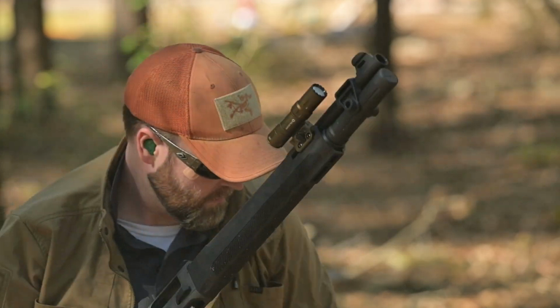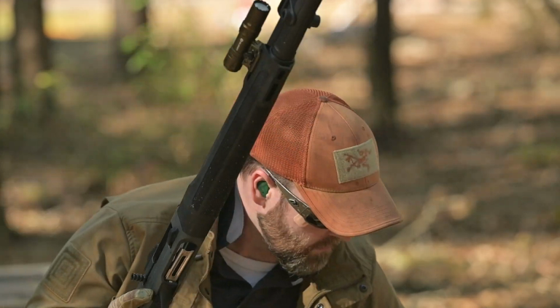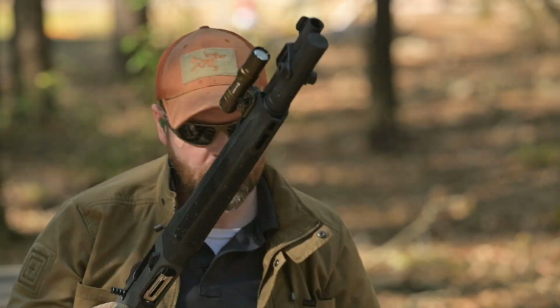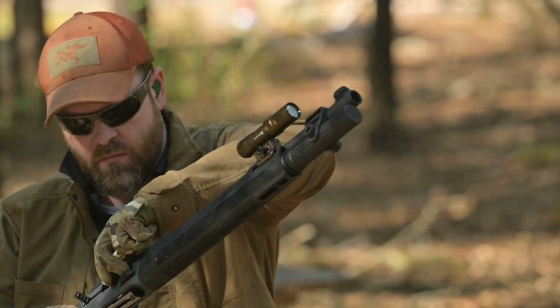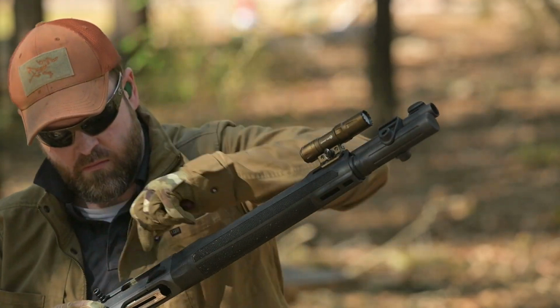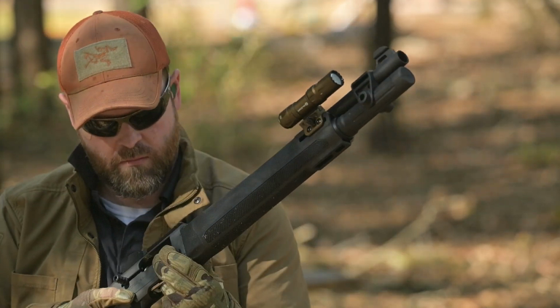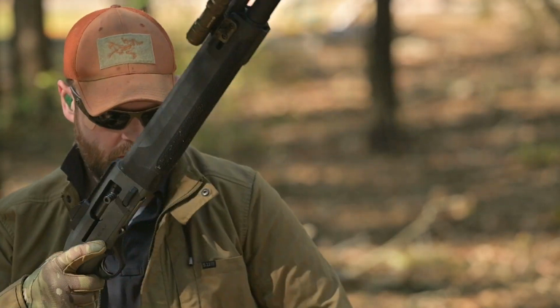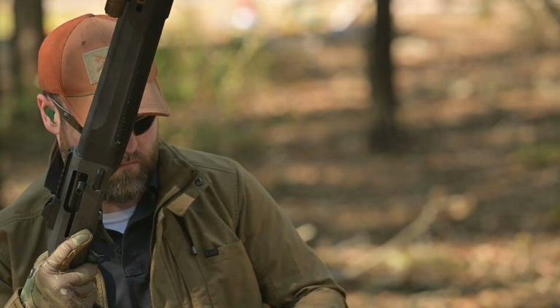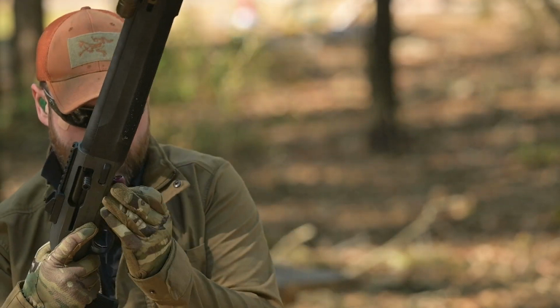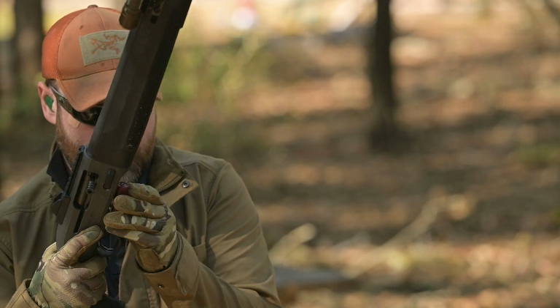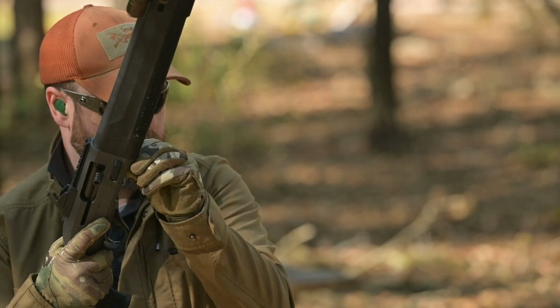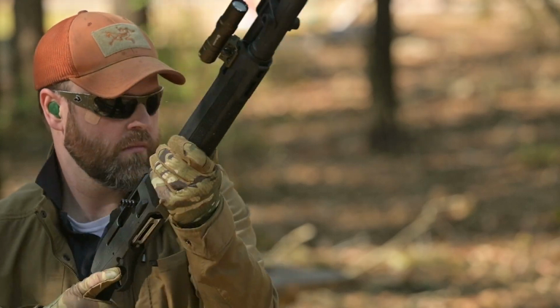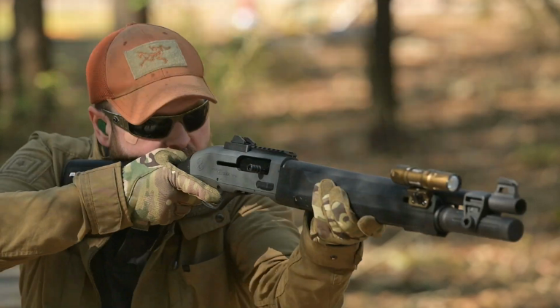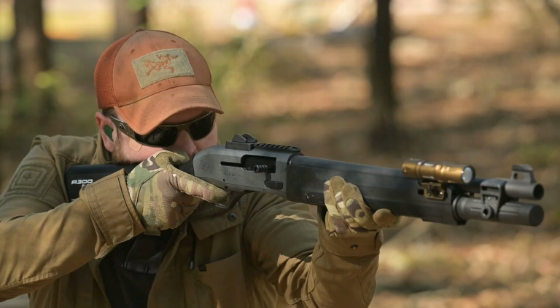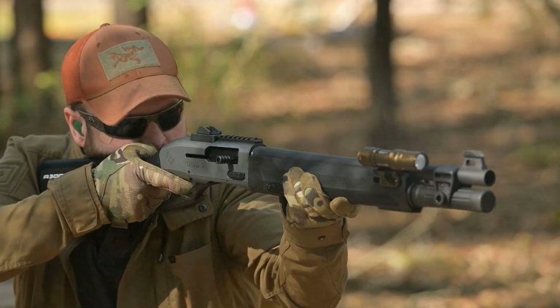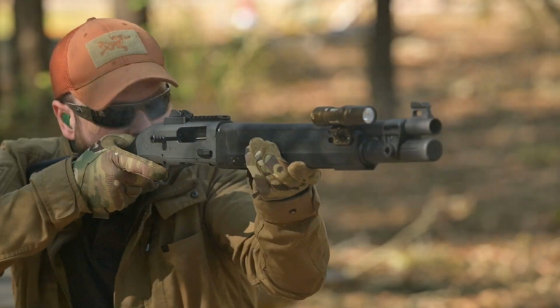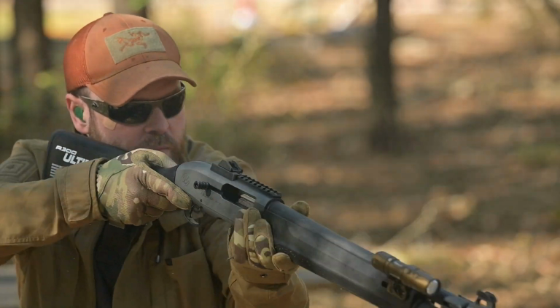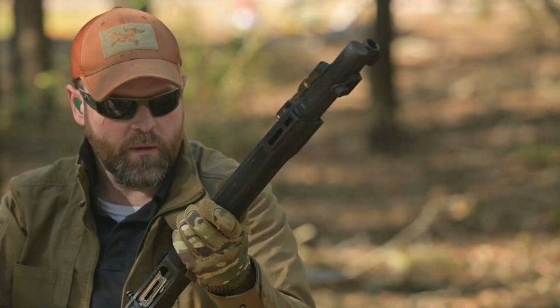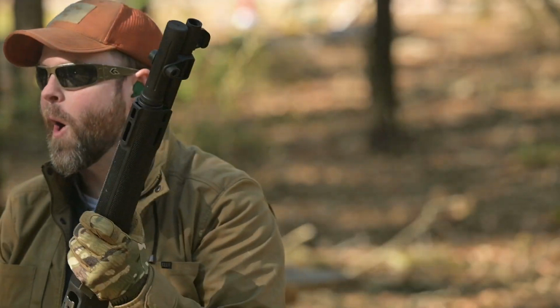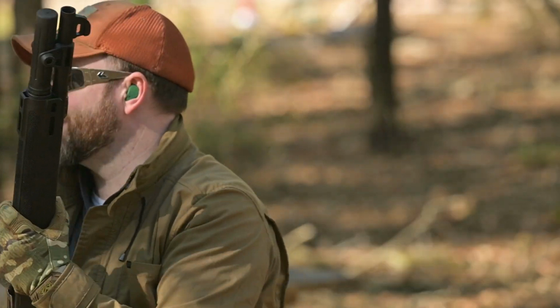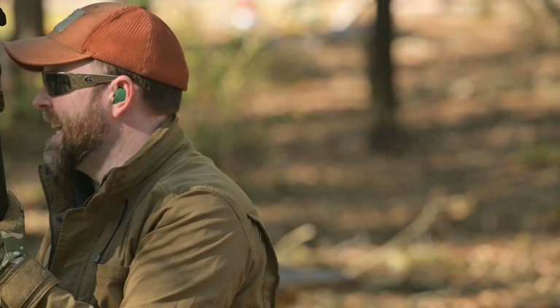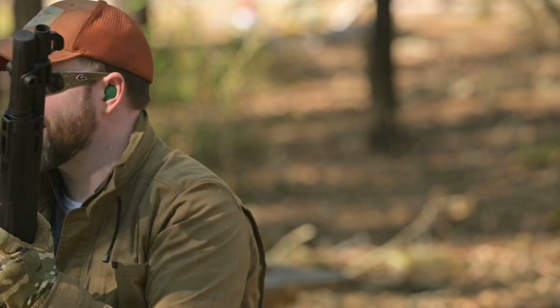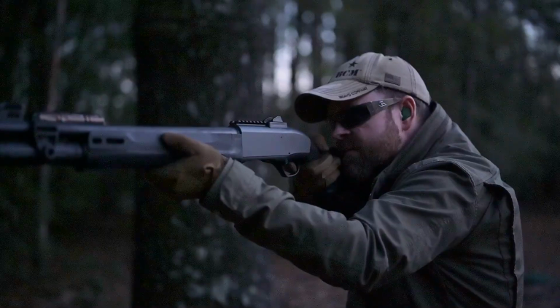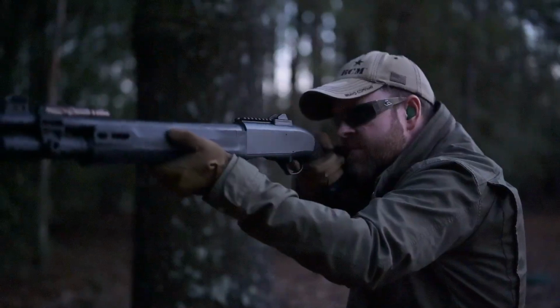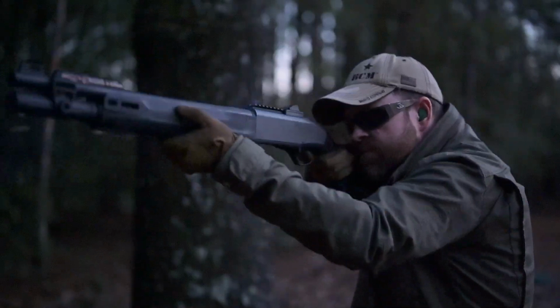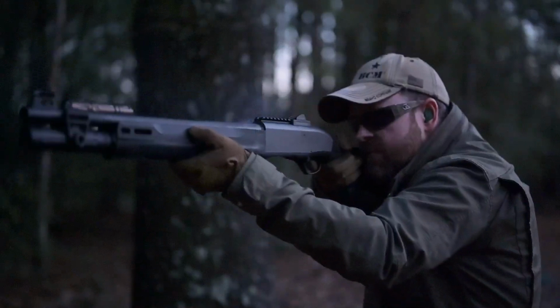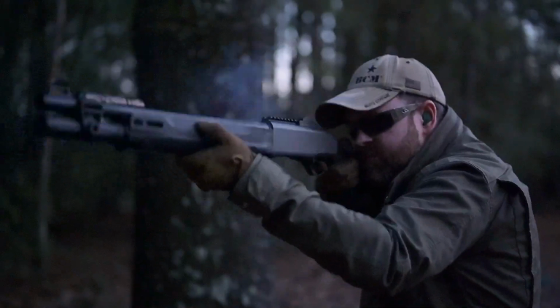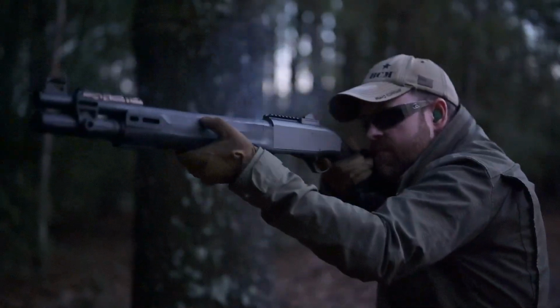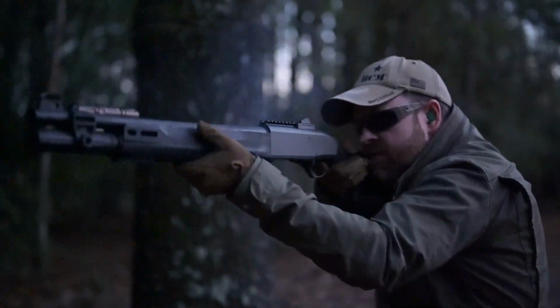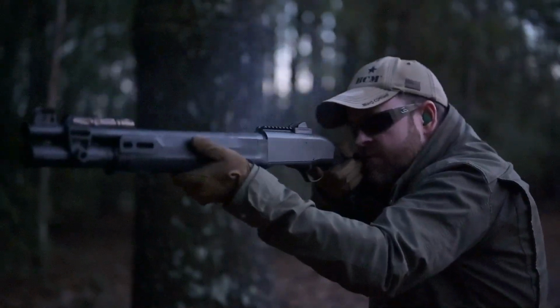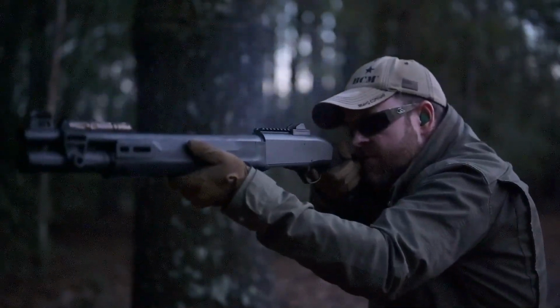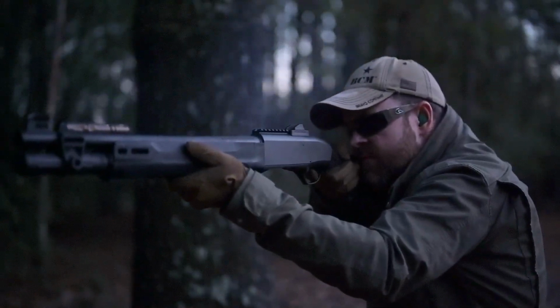Lastly, the stock itself comes with several interchangeable spacers, so everyone from a five-foot-nothing shooter to literal orangutans can find a comfortable fit with this stock. But here's the kicker.